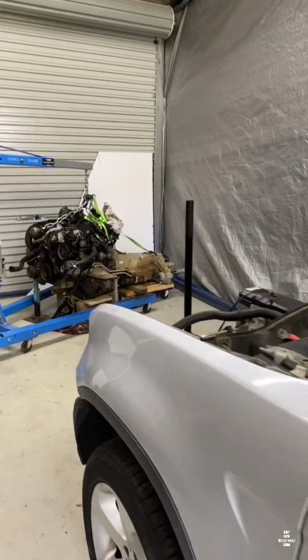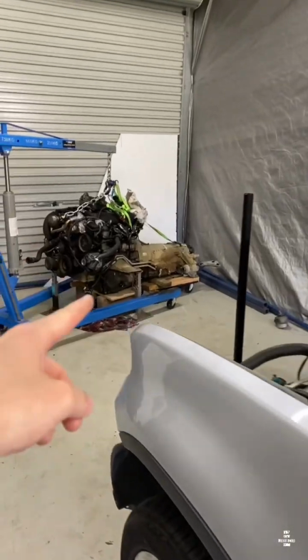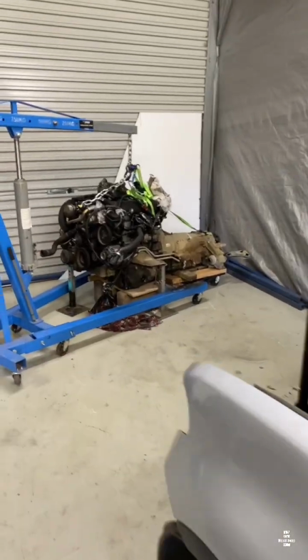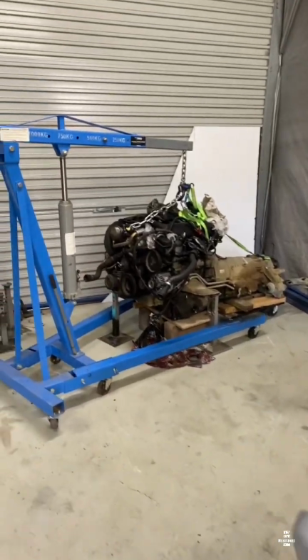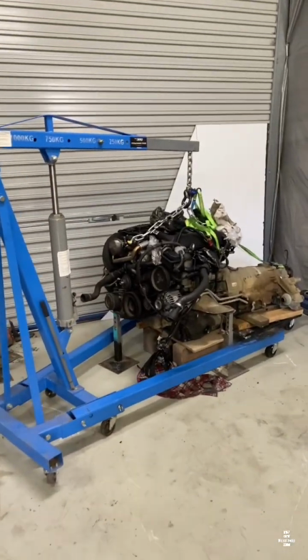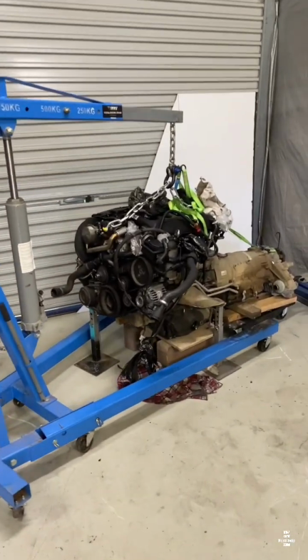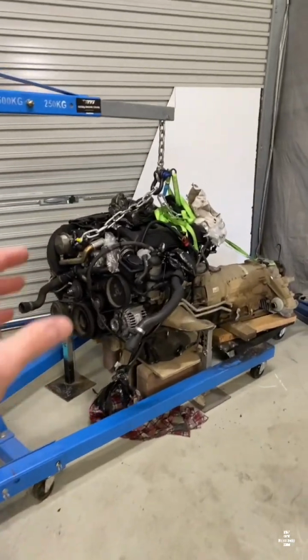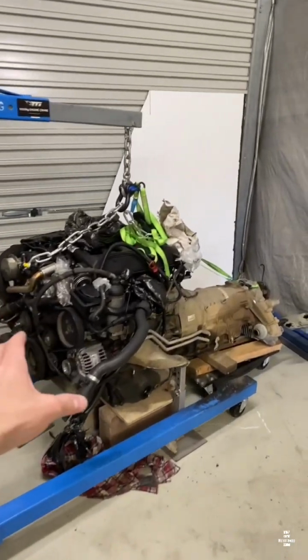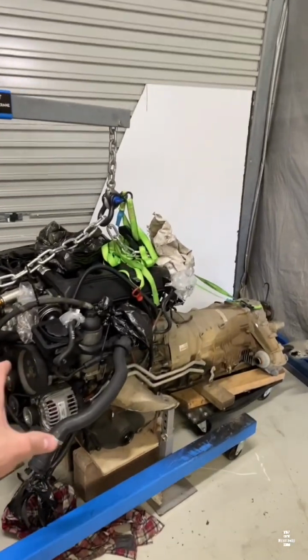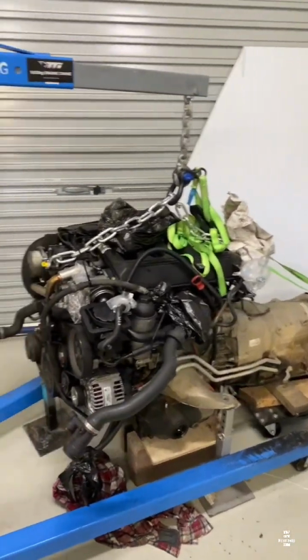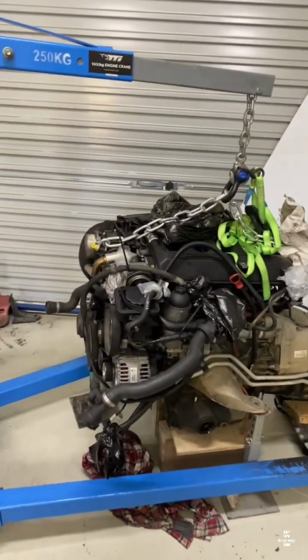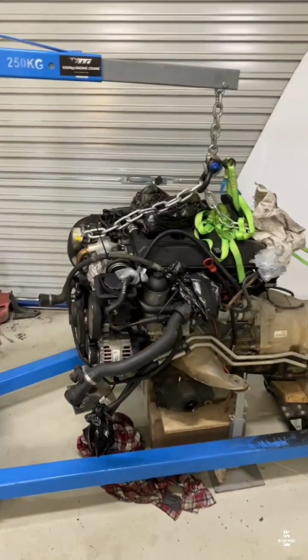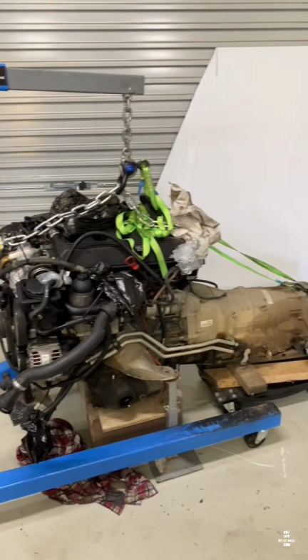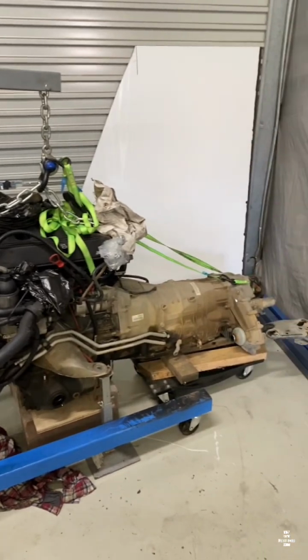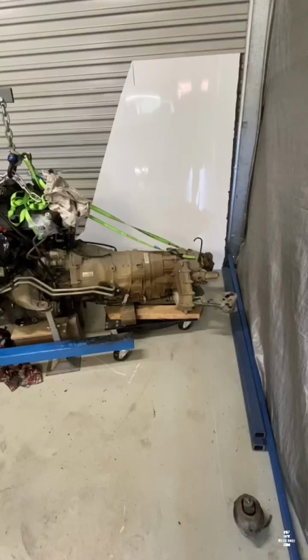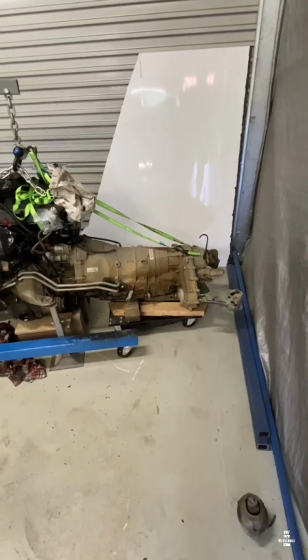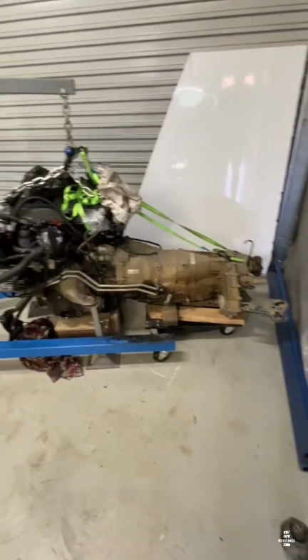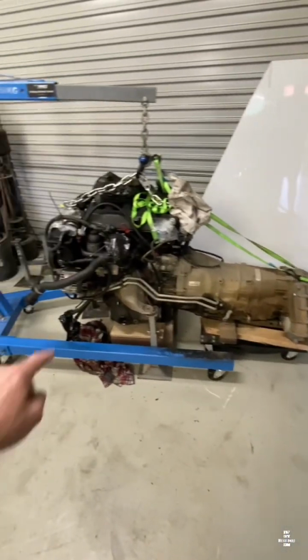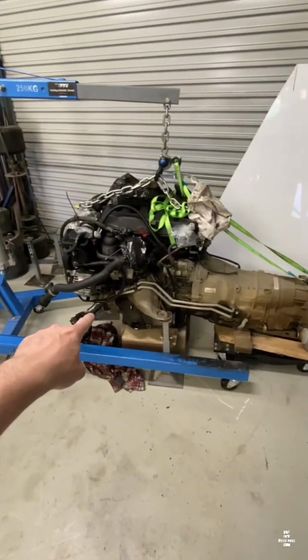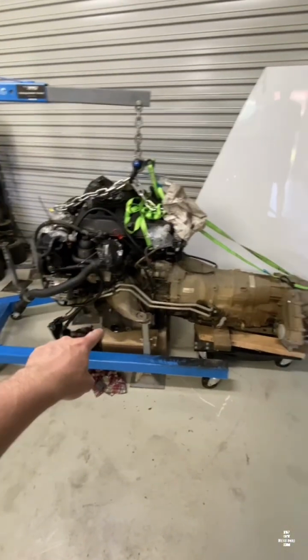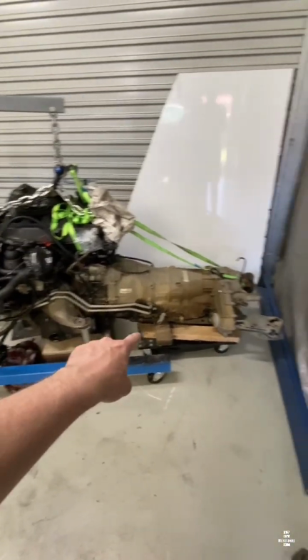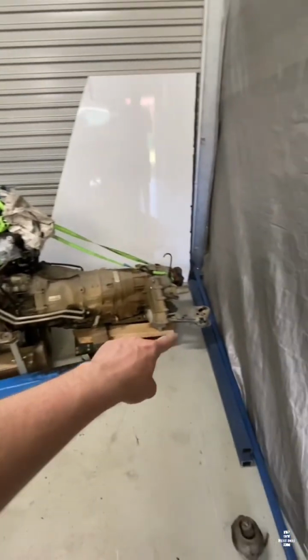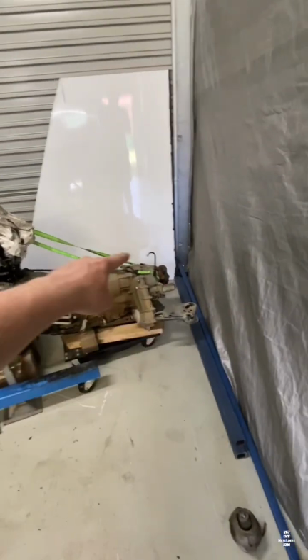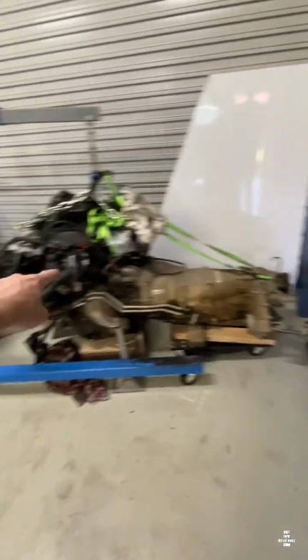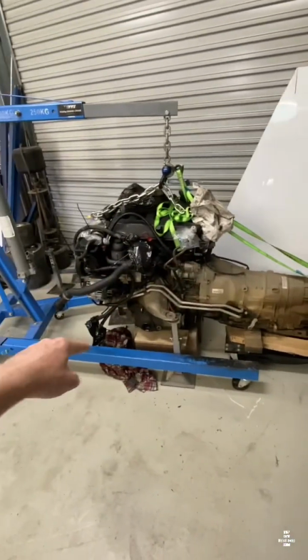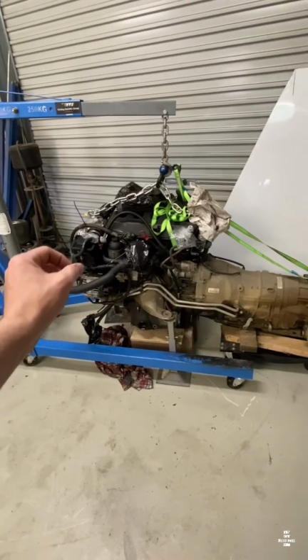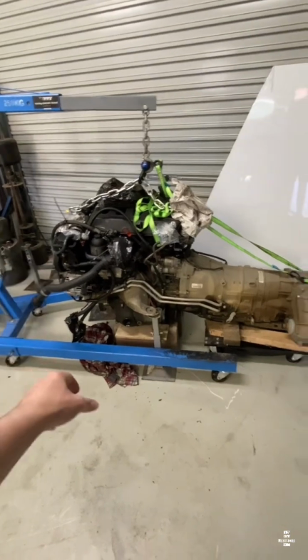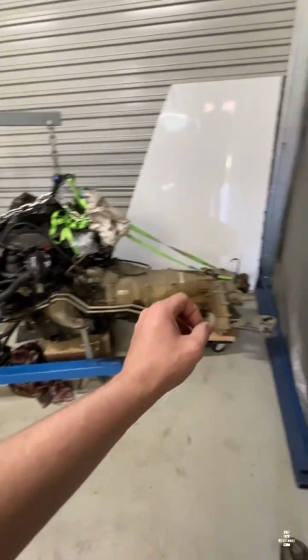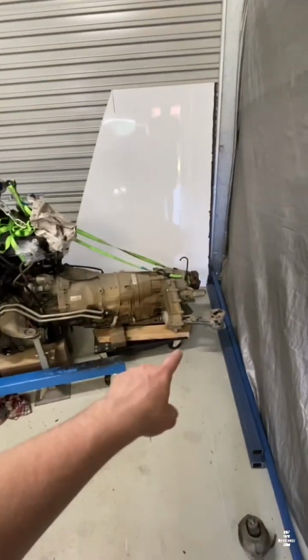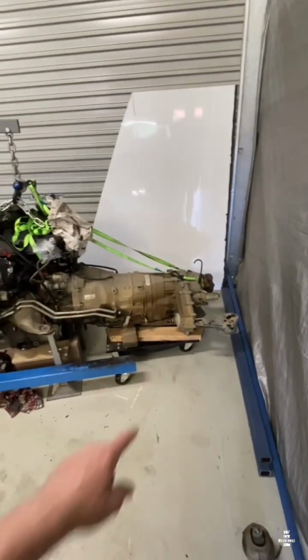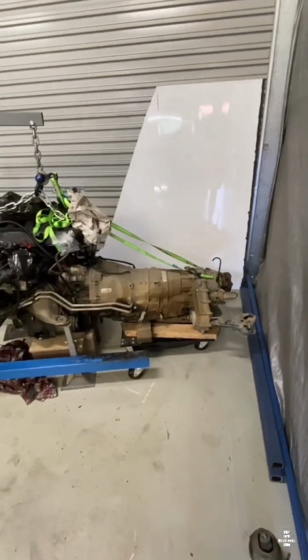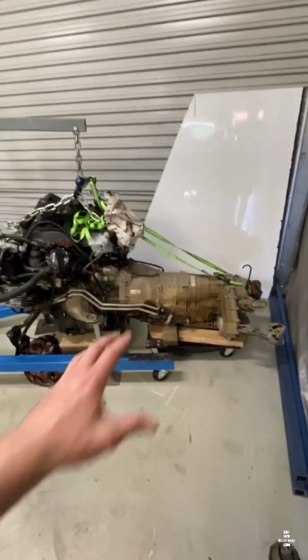Let's build a stand for this M57 engine so we can eventually get this thing running on it and make sure everything works. It's going to be a really simple design — just a bit of box tube running either side all the way around, and just some little legs down with some caster wheels on it, so we can push this thing around and do work on it.